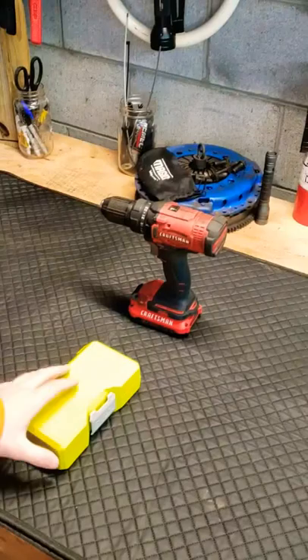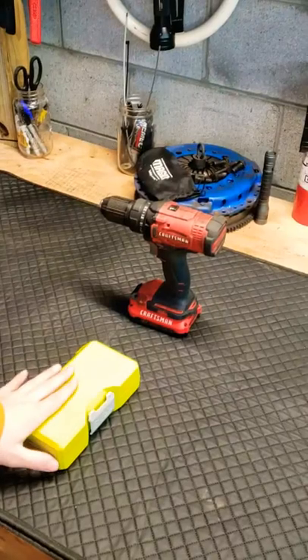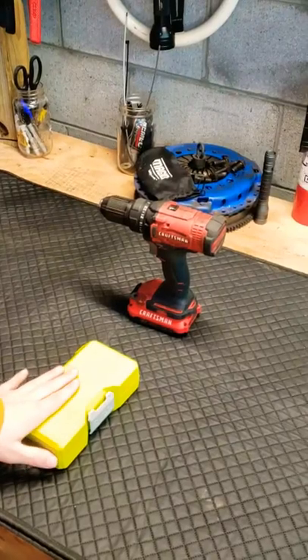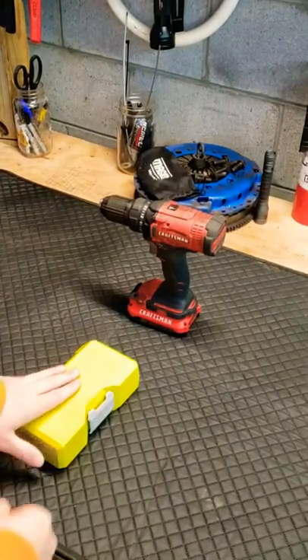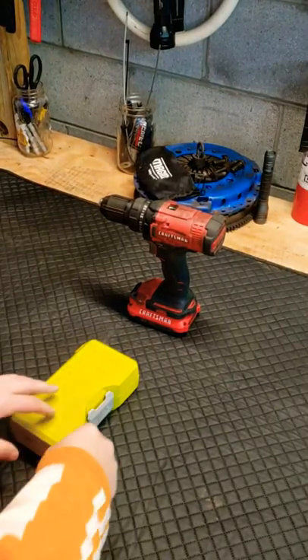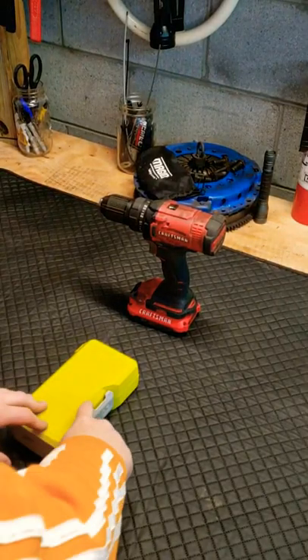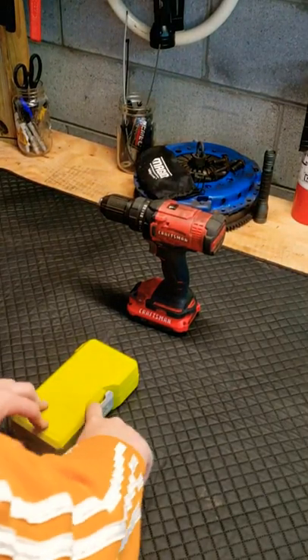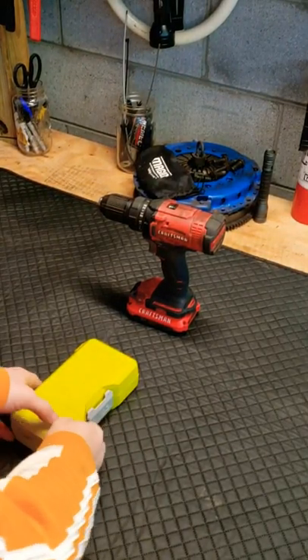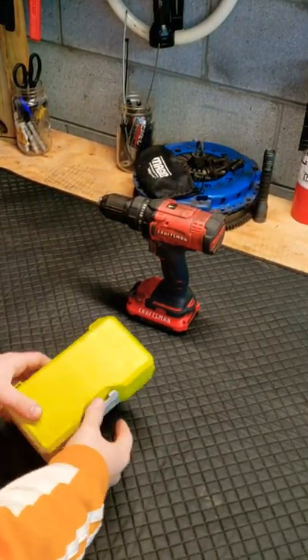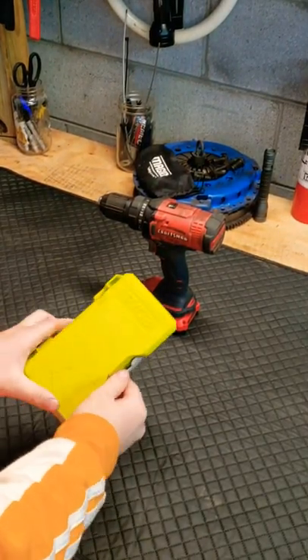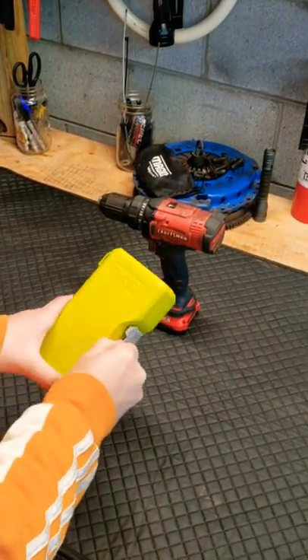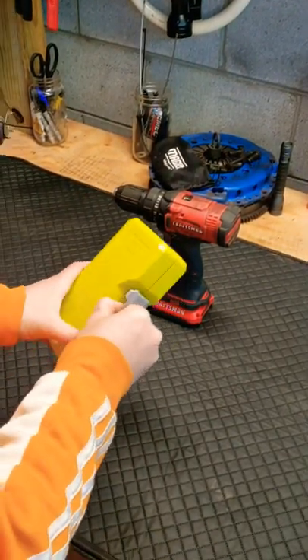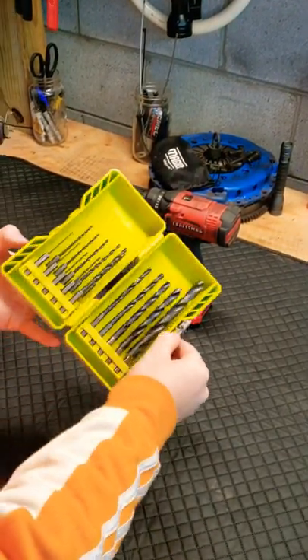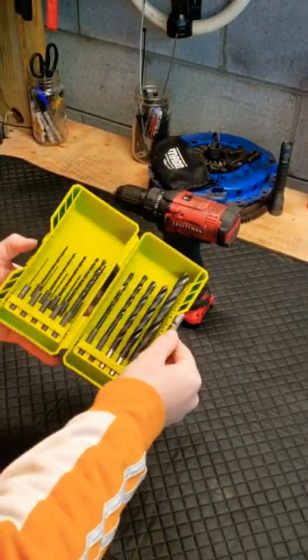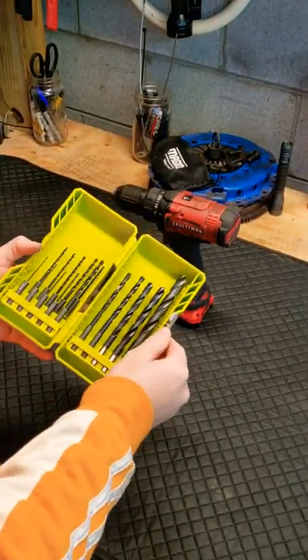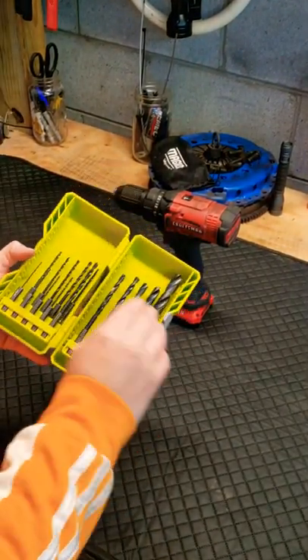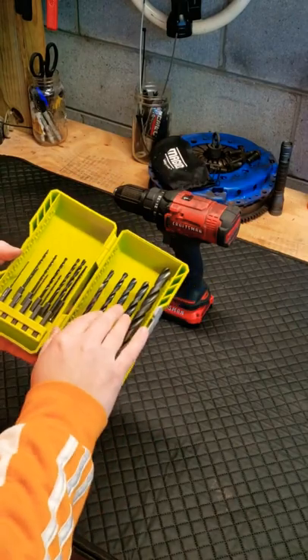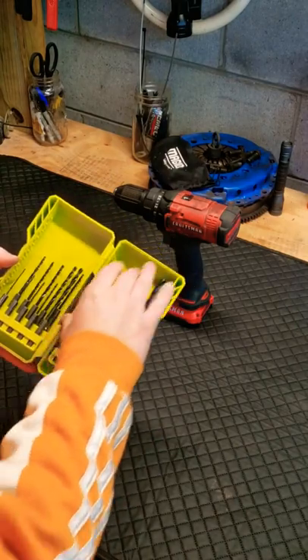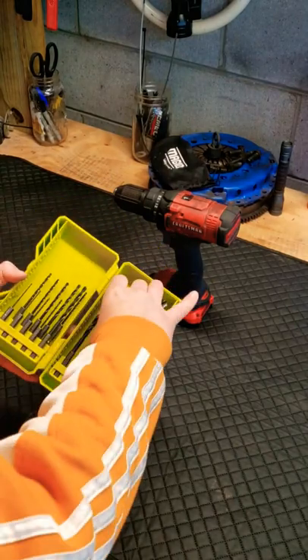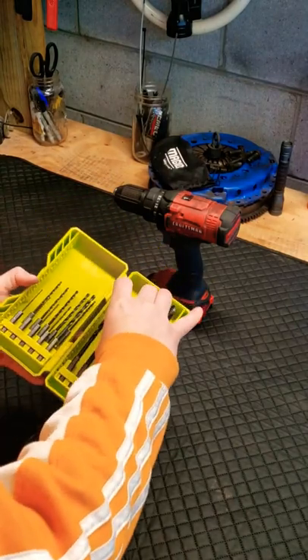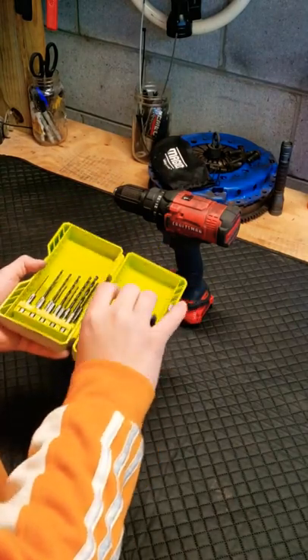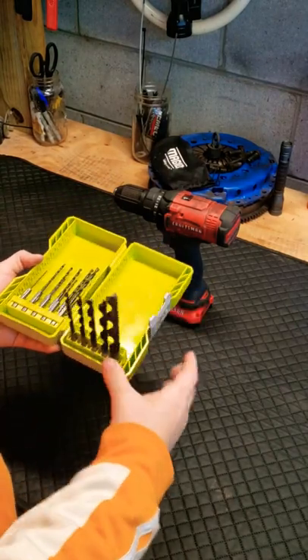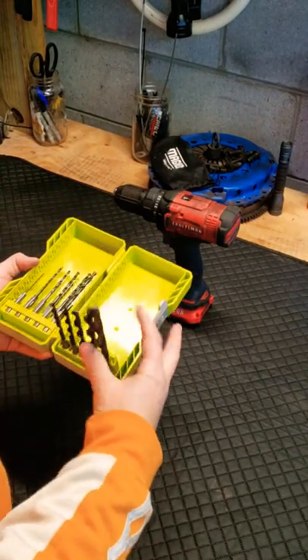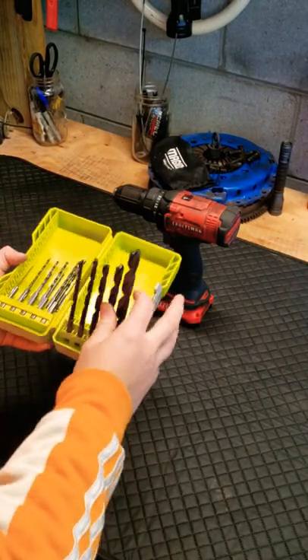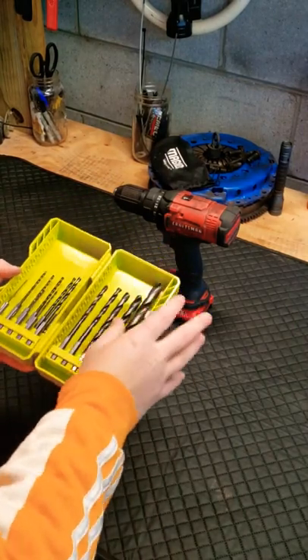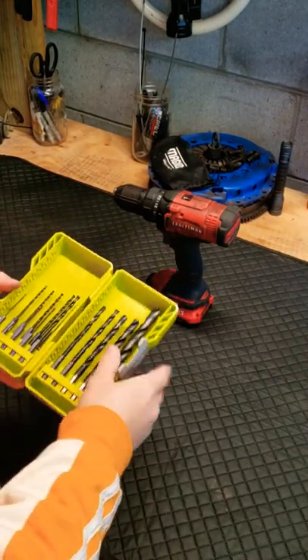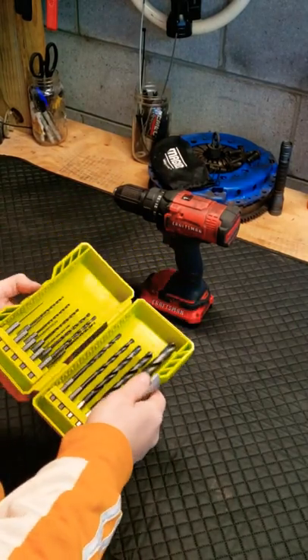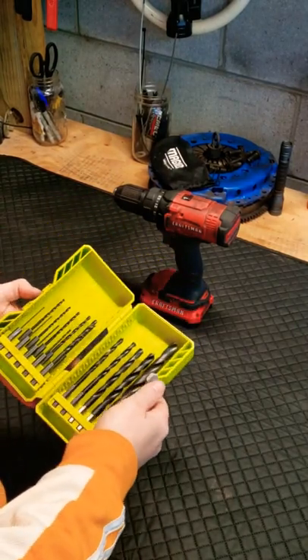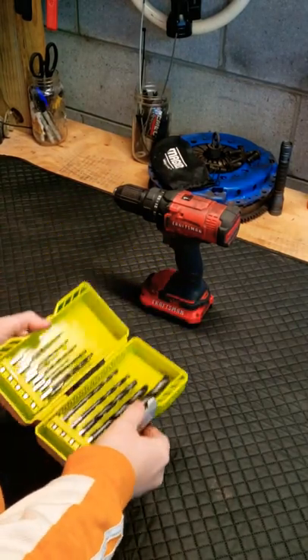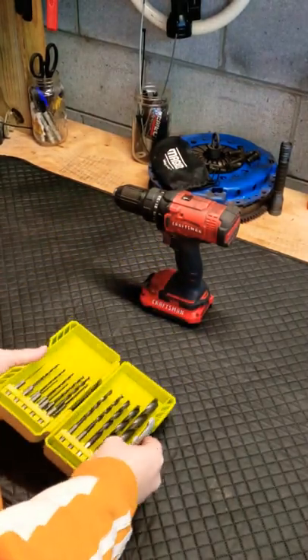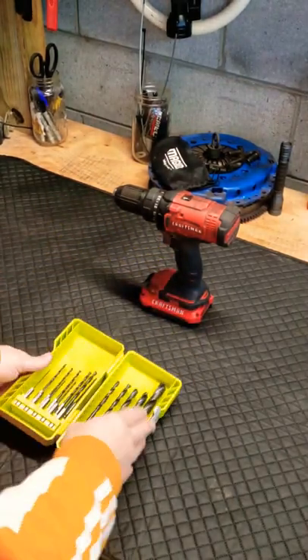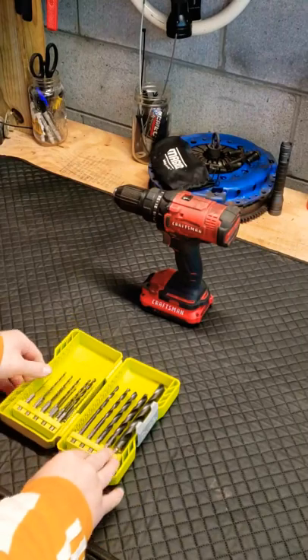Hi everybody, welcome back to Modern Tool Check. Today we're going to be talking about these Ryobi drill bits. Now let me tell you, I had some high hopes for these drill bits. I used to own another set of Ryobi drill bits and they were great.